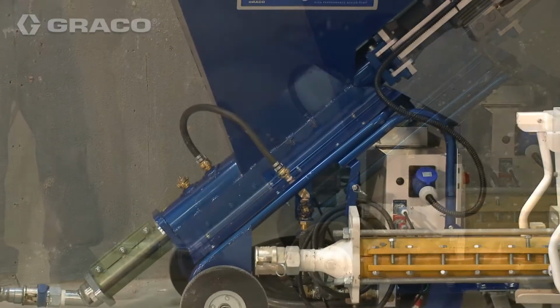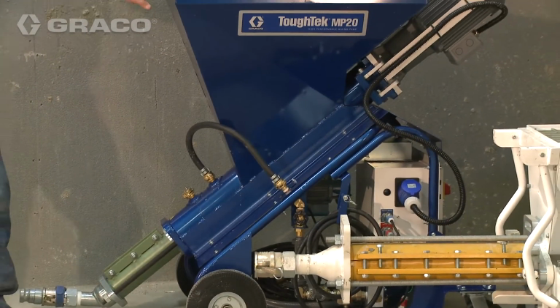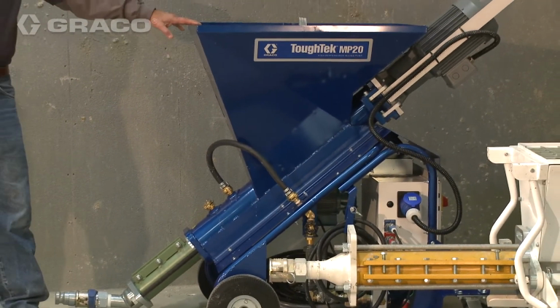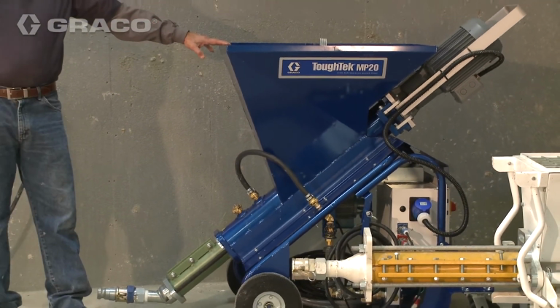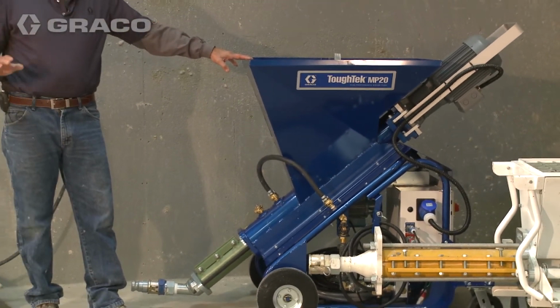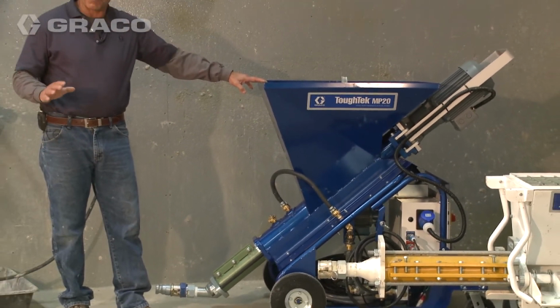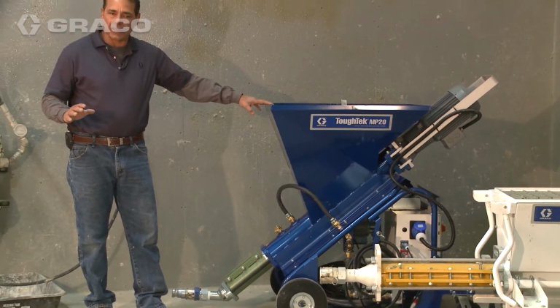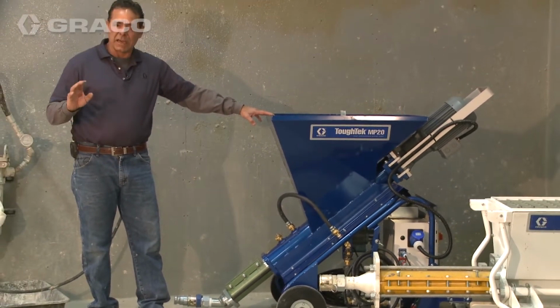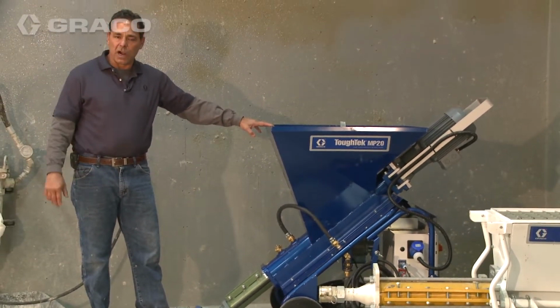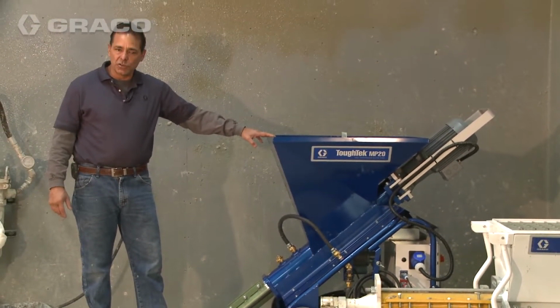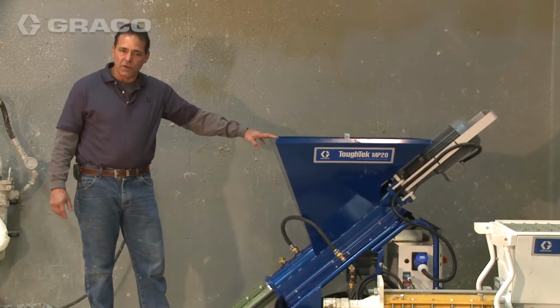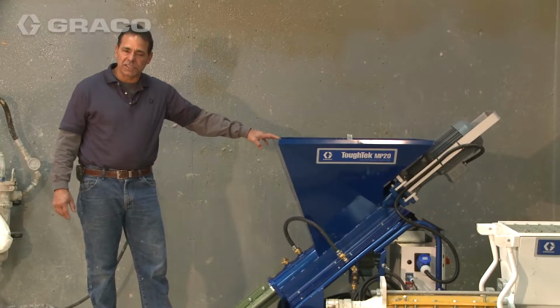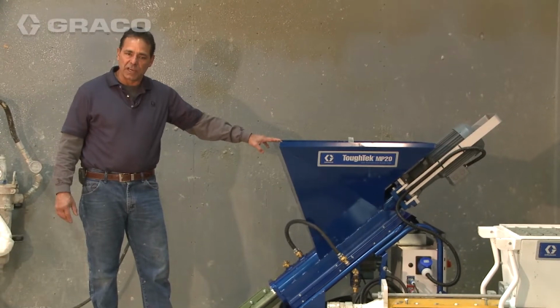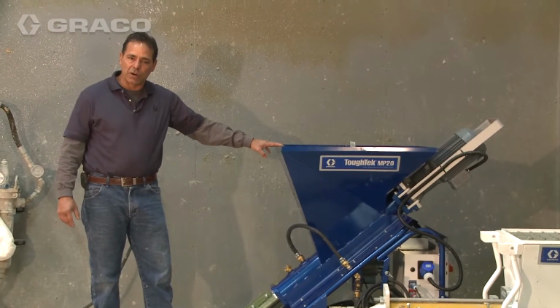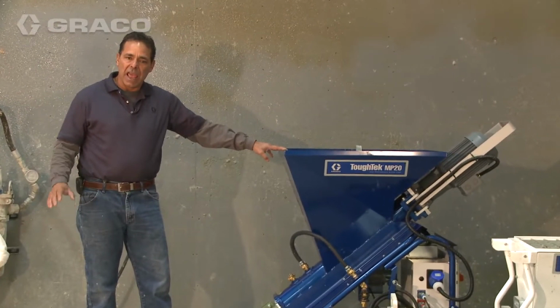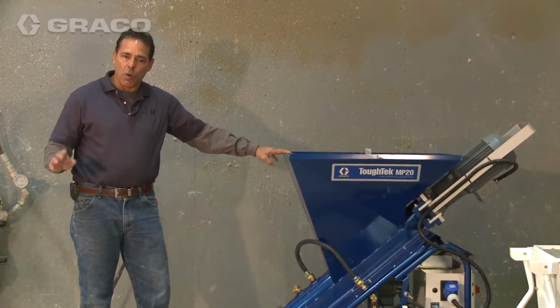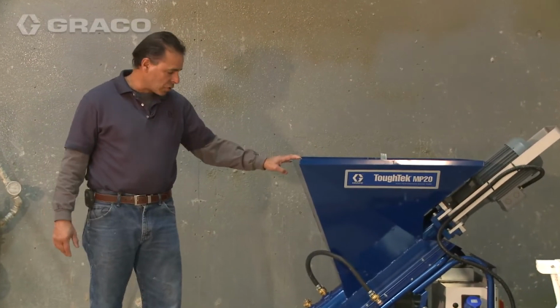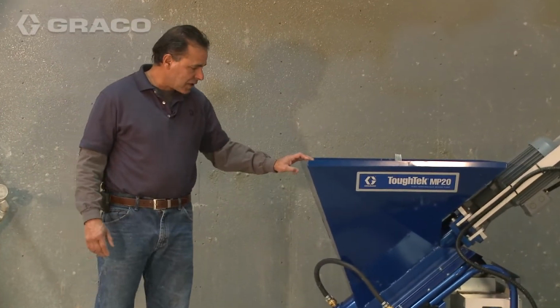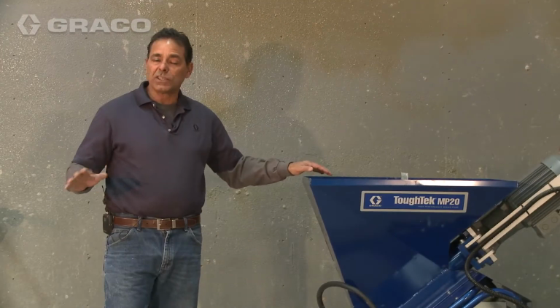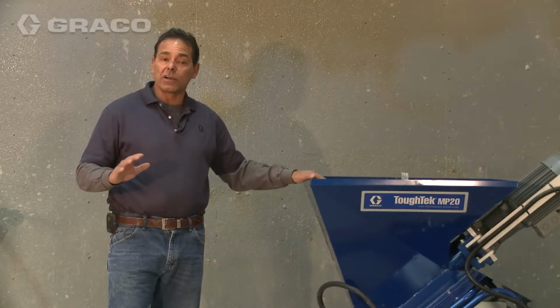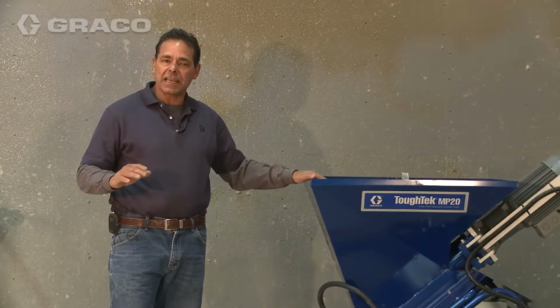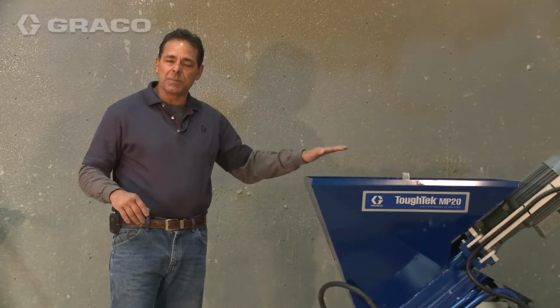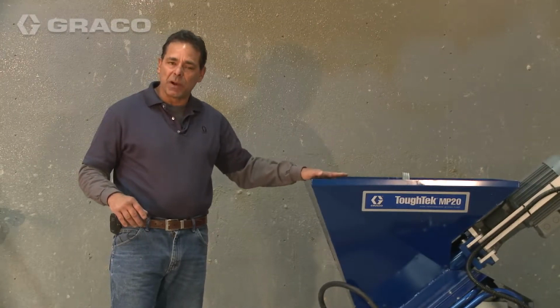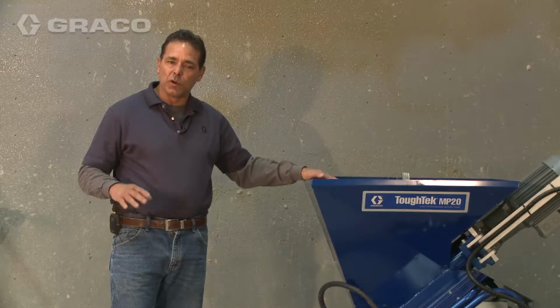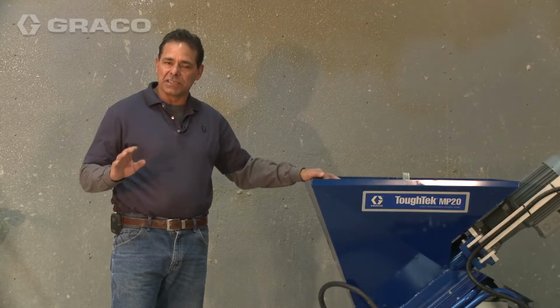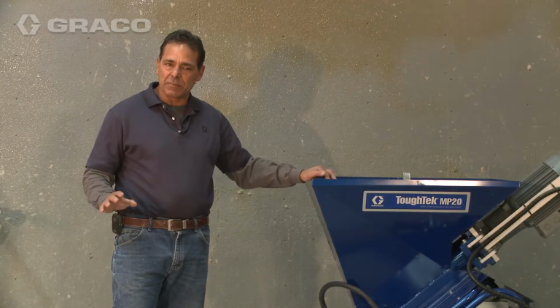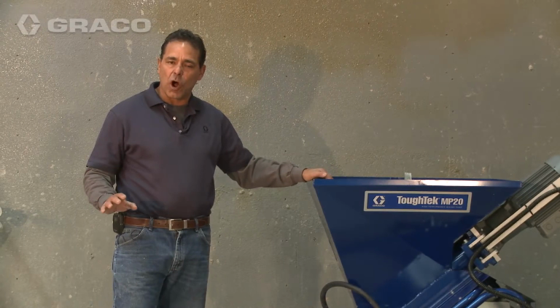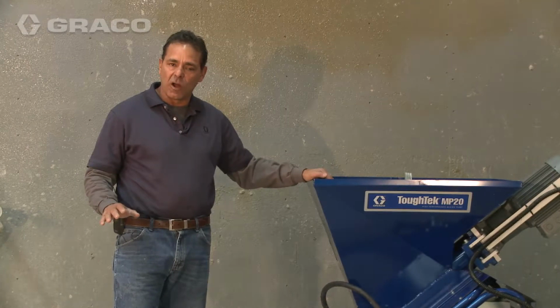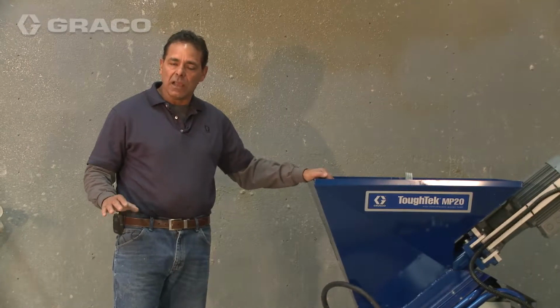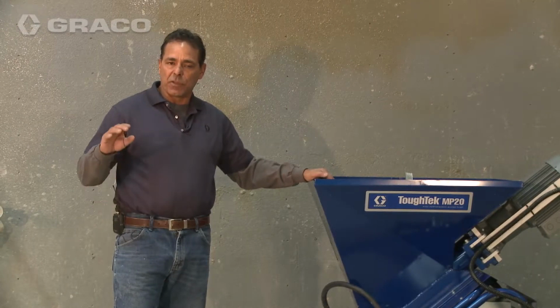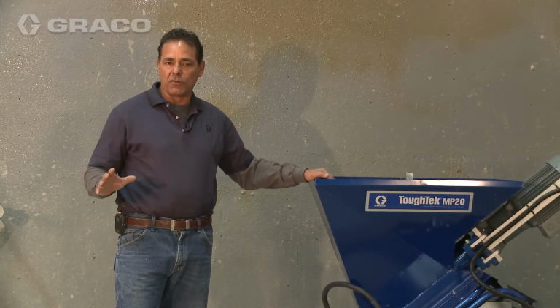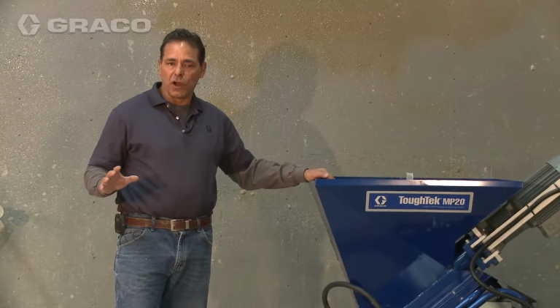This is an all-inclusive unit for mixing and pumping and it requires 220 volt single phase power and a water source. Once the water is set, this mixing pump will give you a consistent mix all day long up to 300 feet of hose.